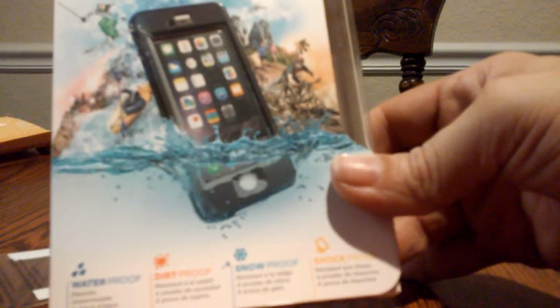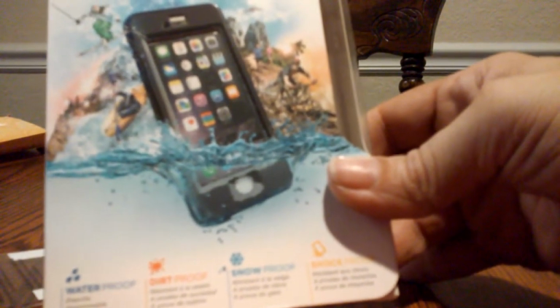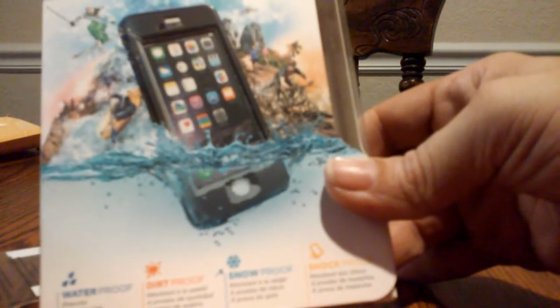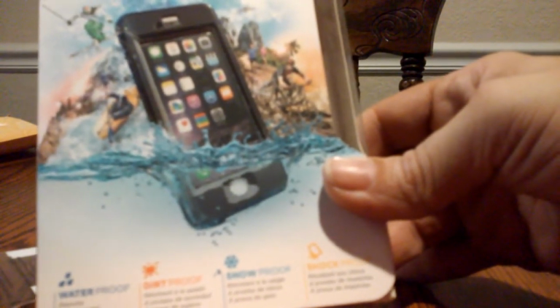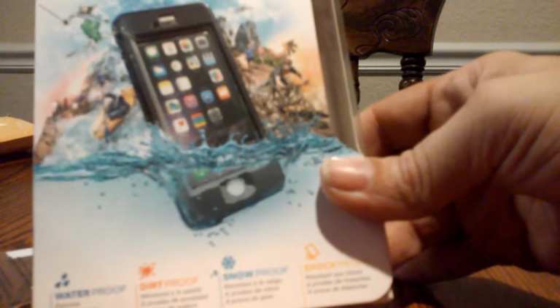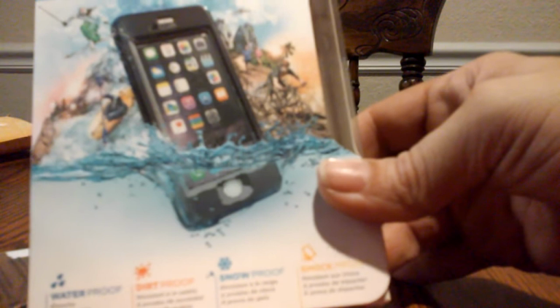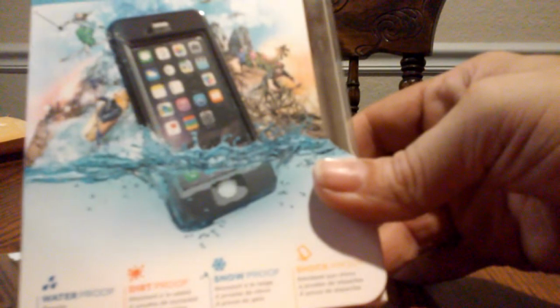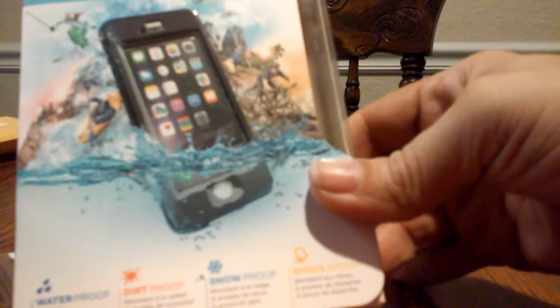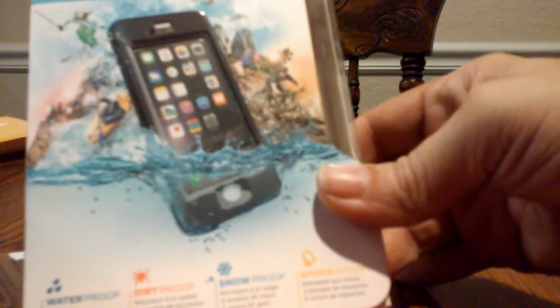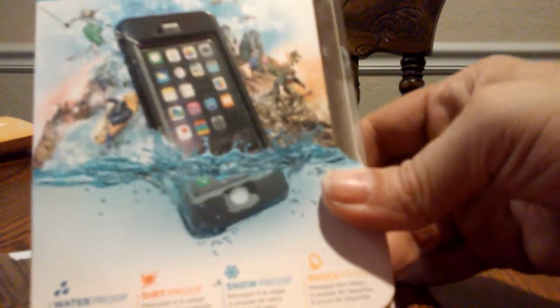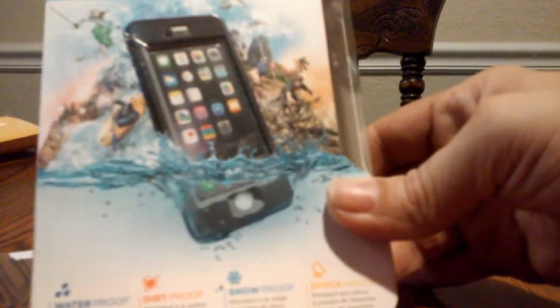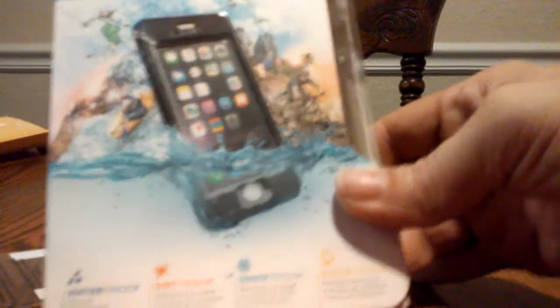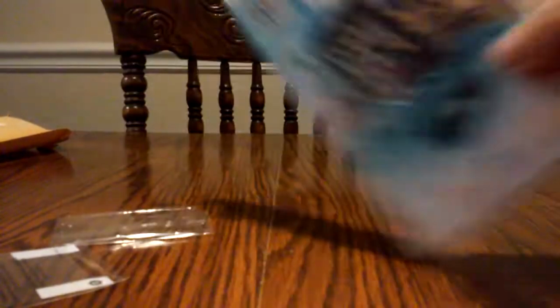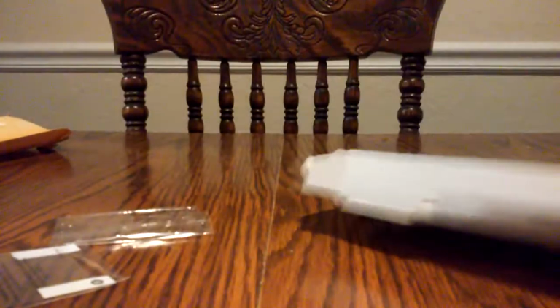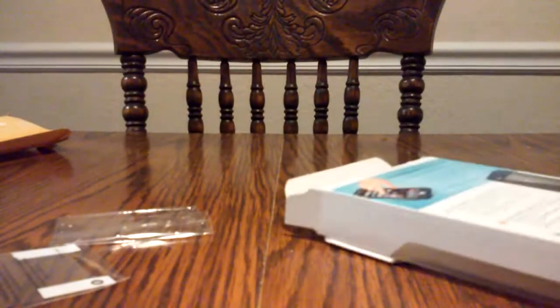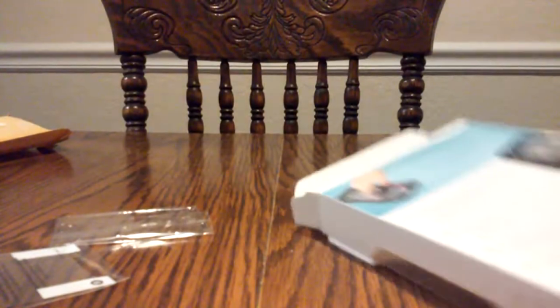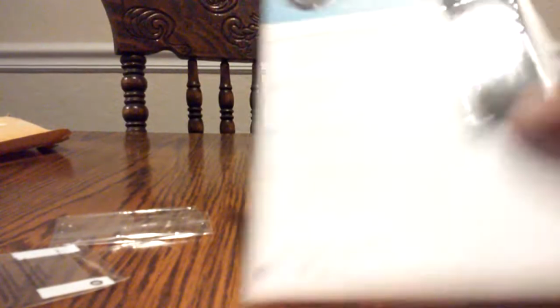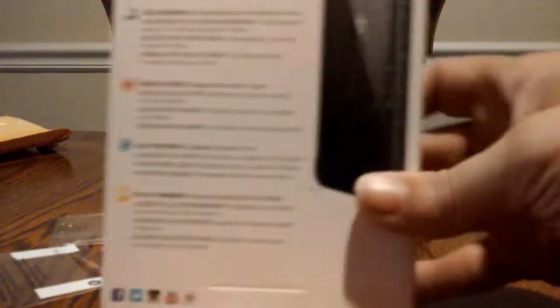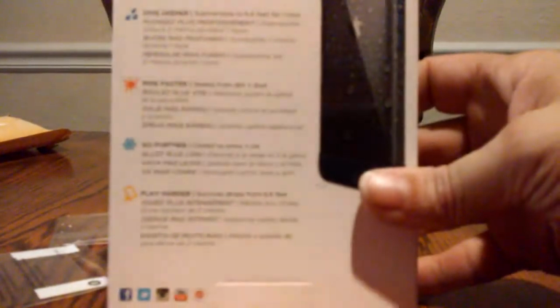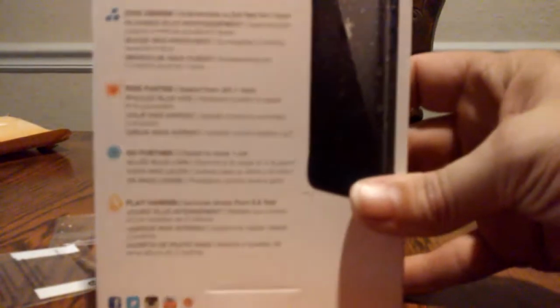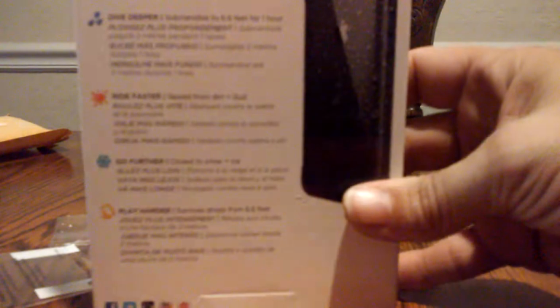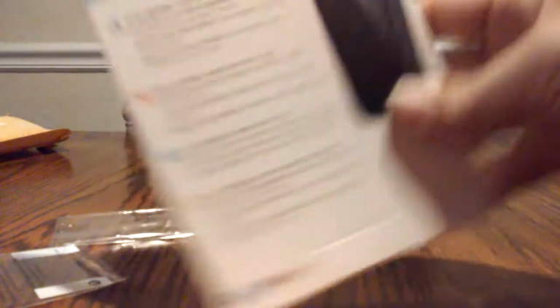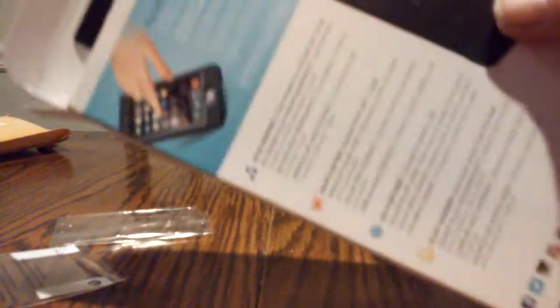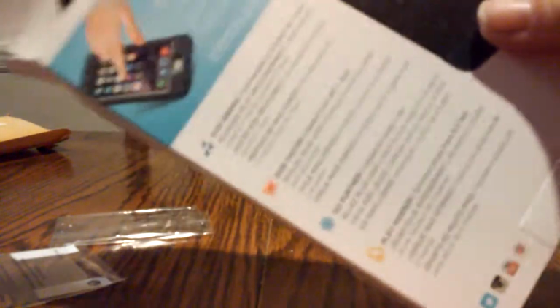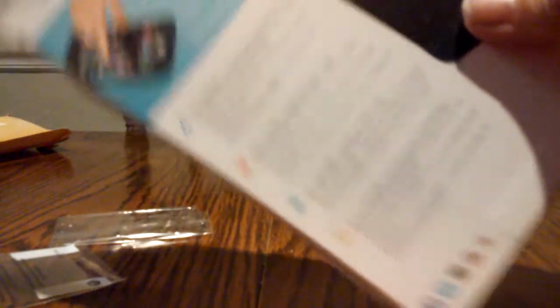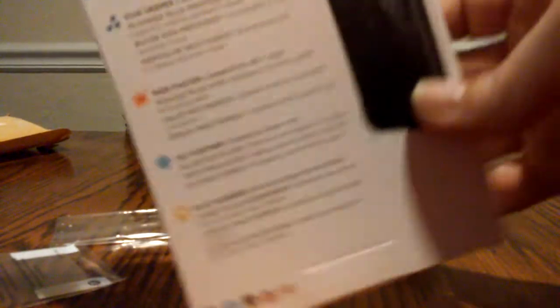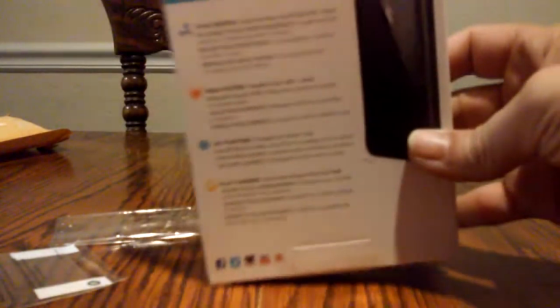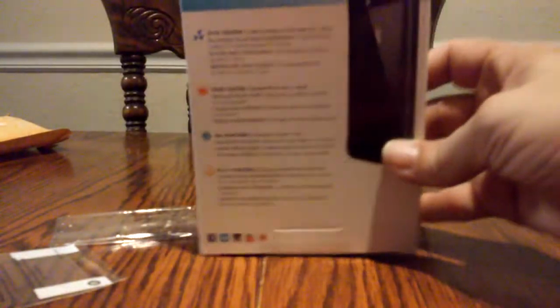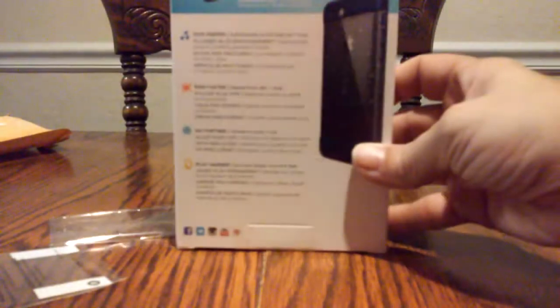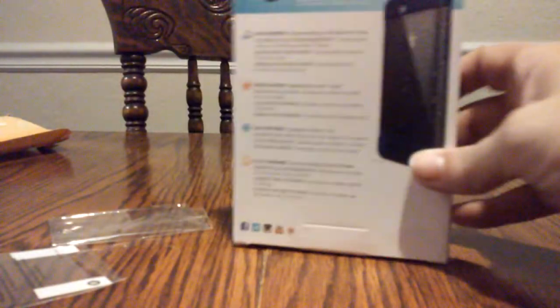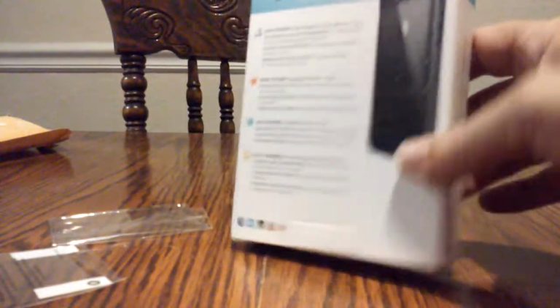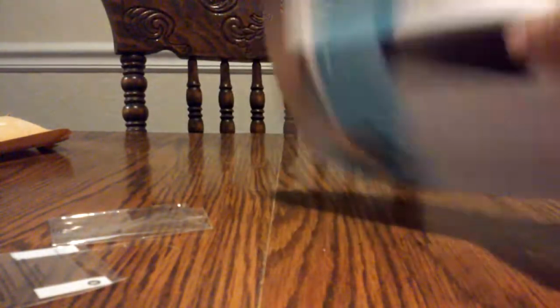And it's waterproof up to, I believe, 6 feet, which is pretty good in case you have your phone near a lot of water all the time and things of that such nature.